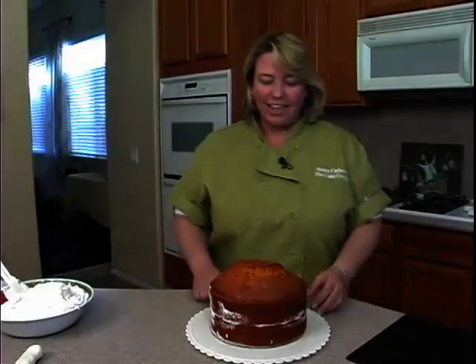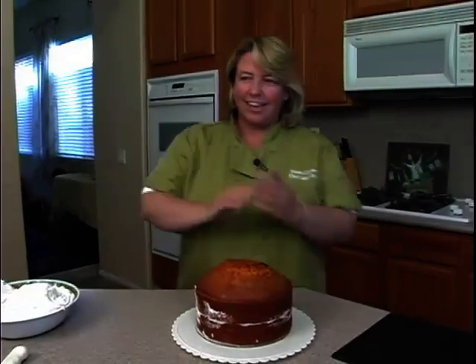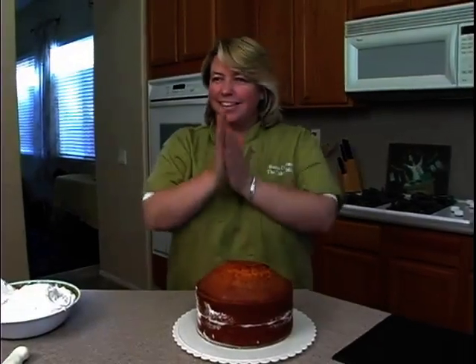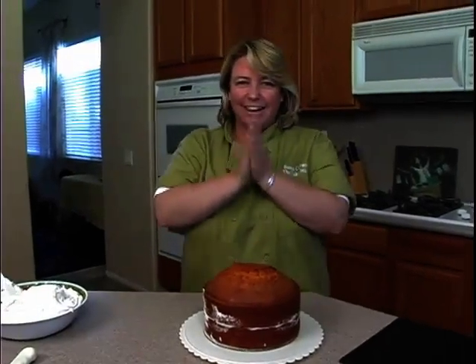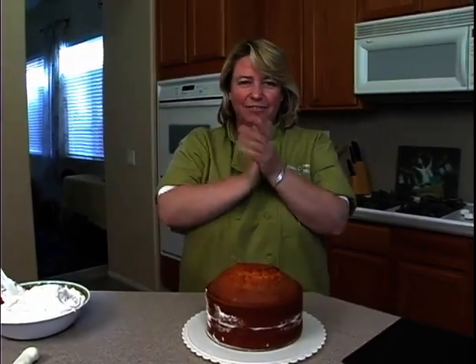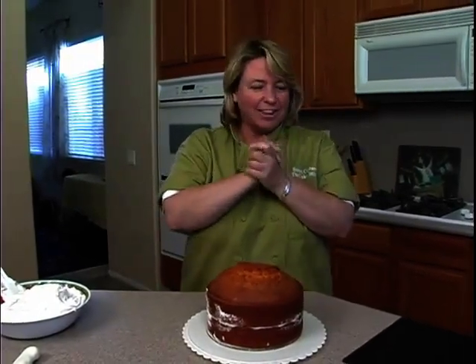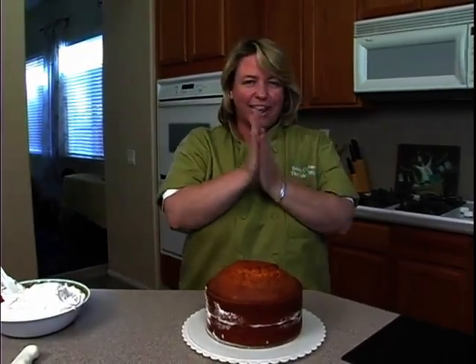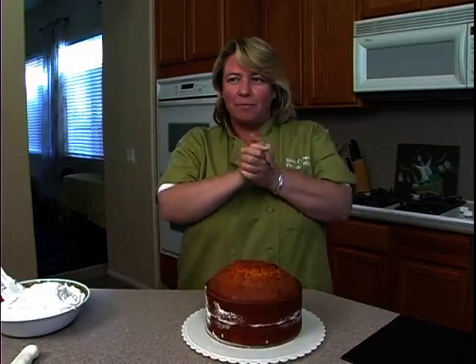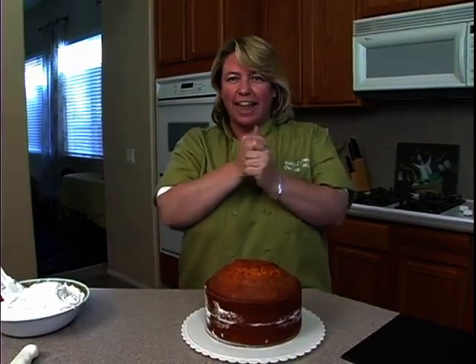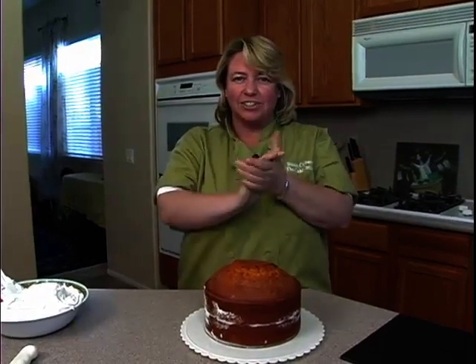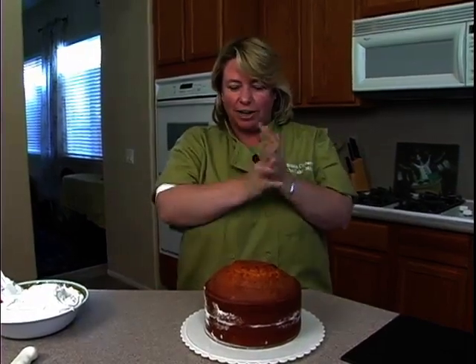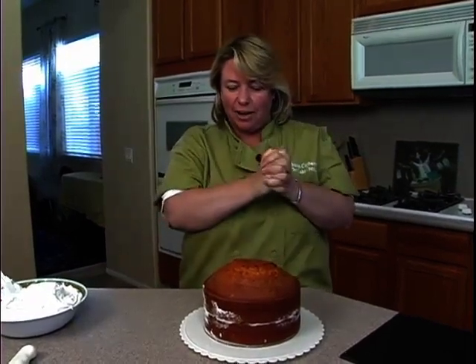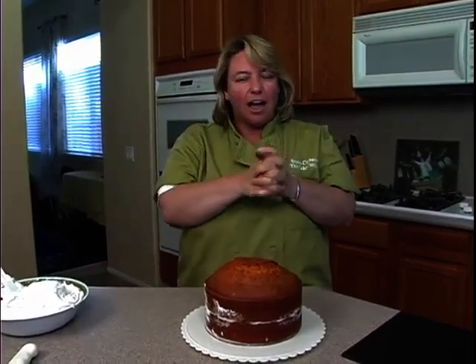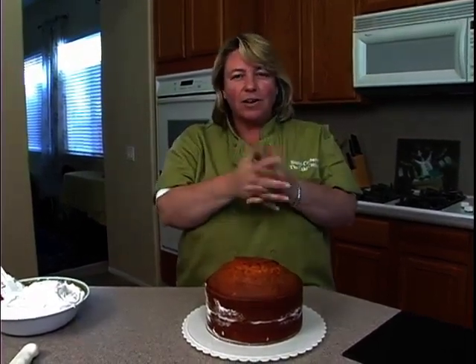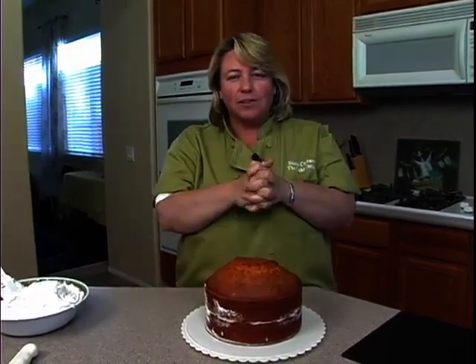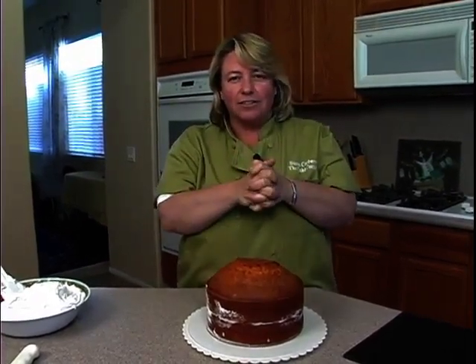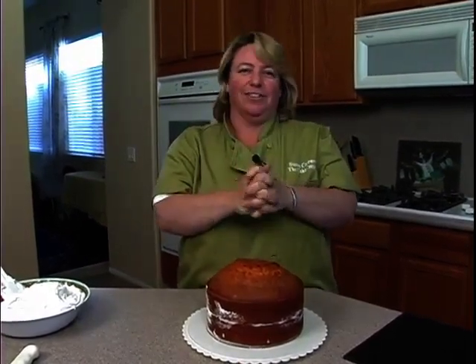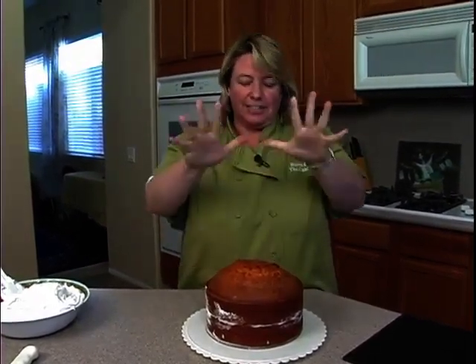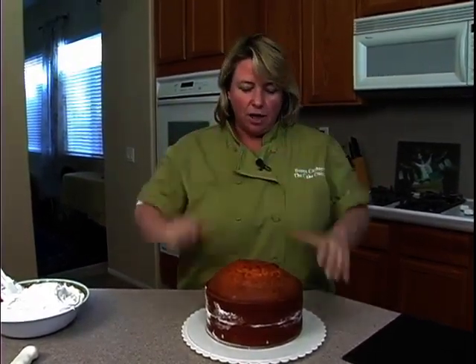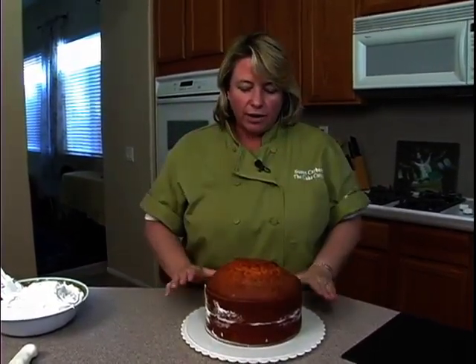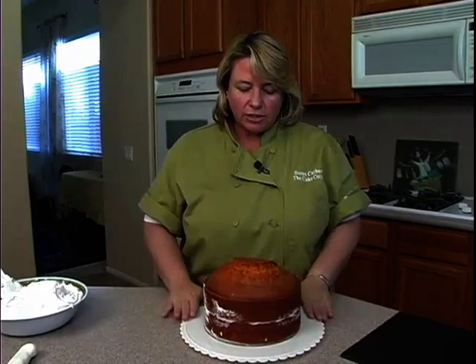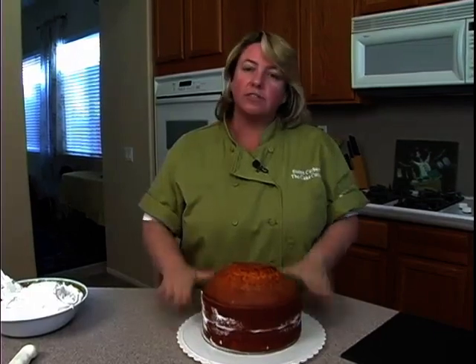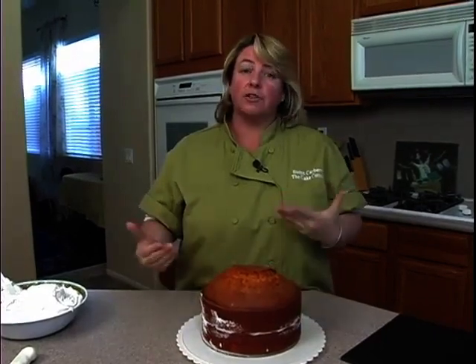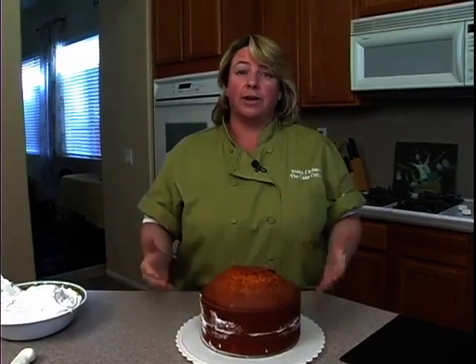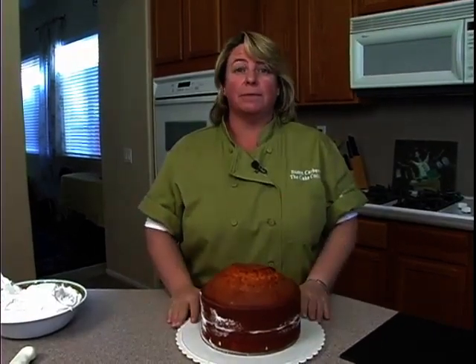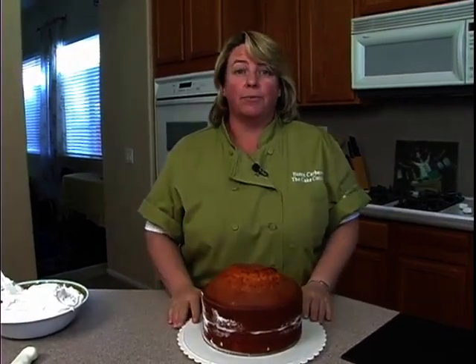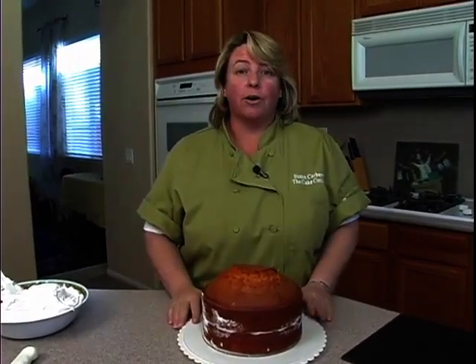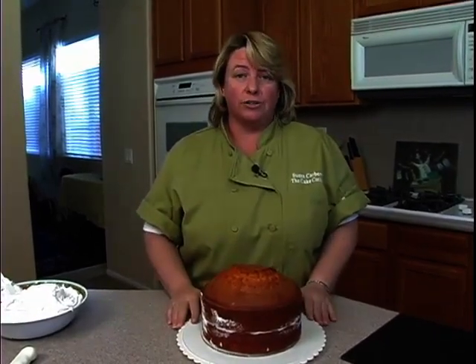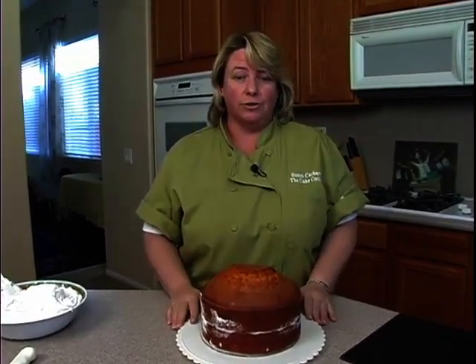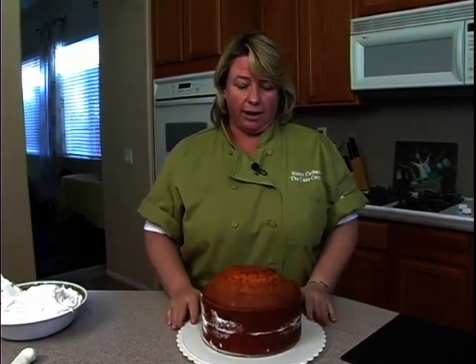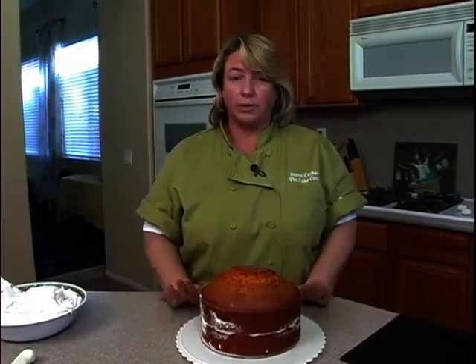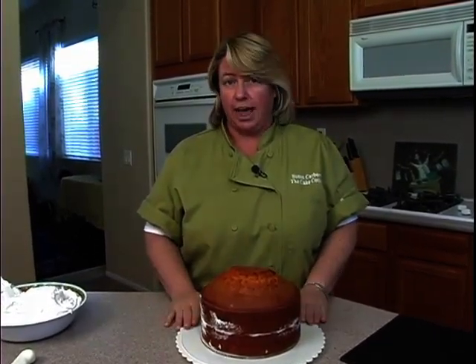Okay, you guys, what we're going to do today — you've all been a little anxious about what we're going to do. We are going to do, since there's a lot of graduations coming up, we are going to do a graduation cap.